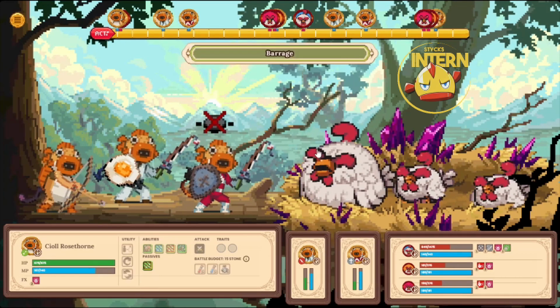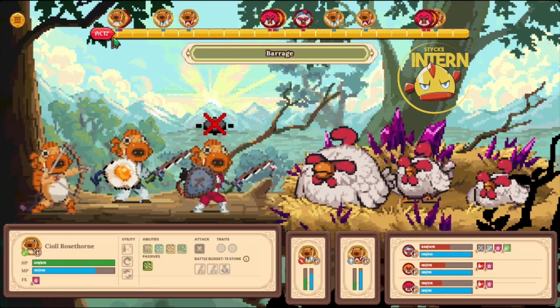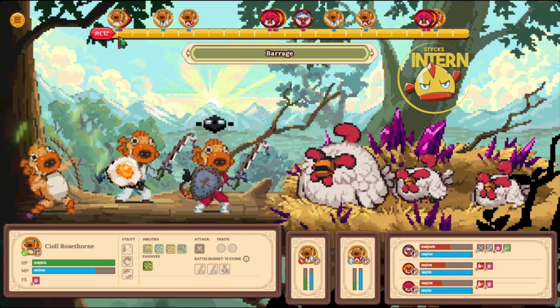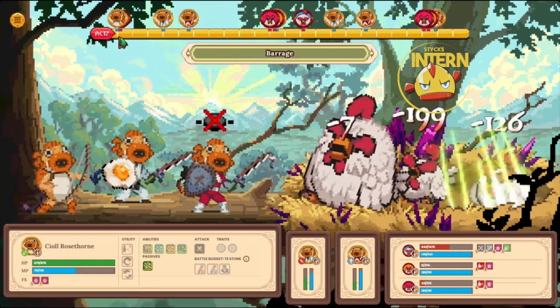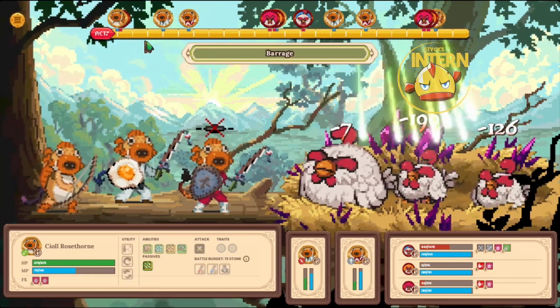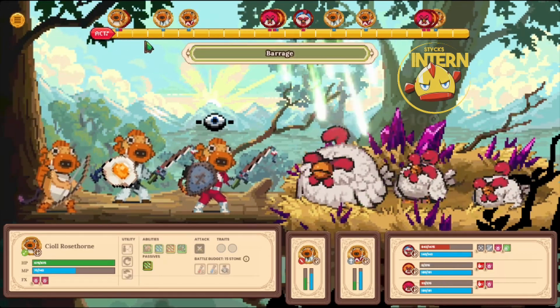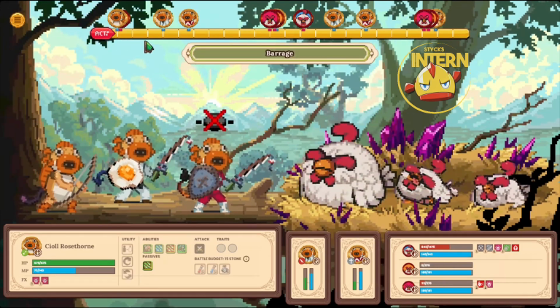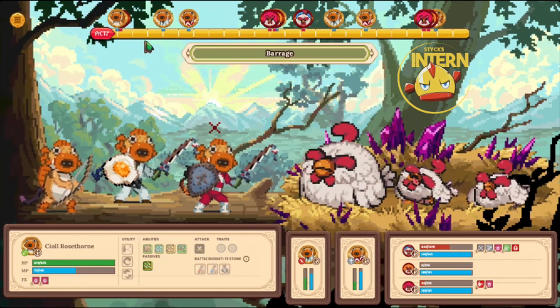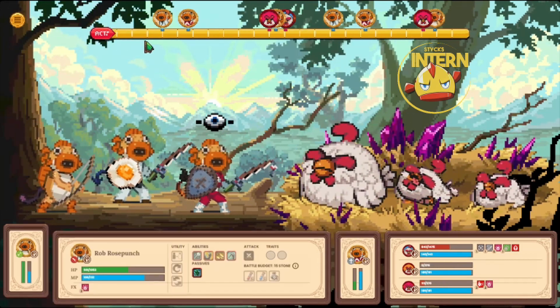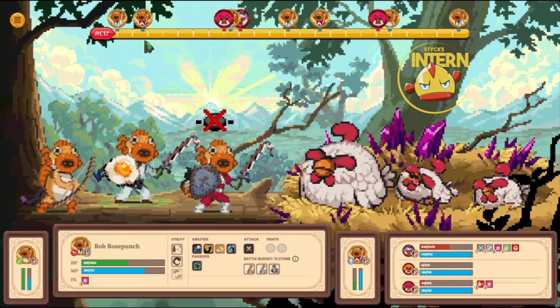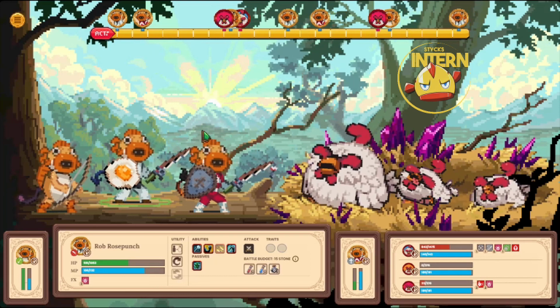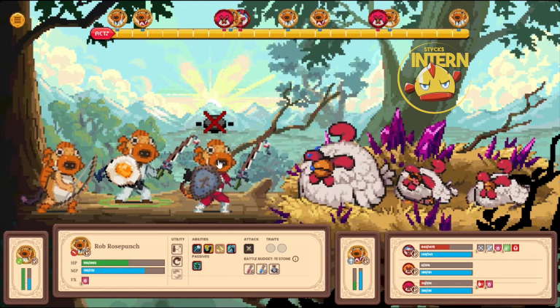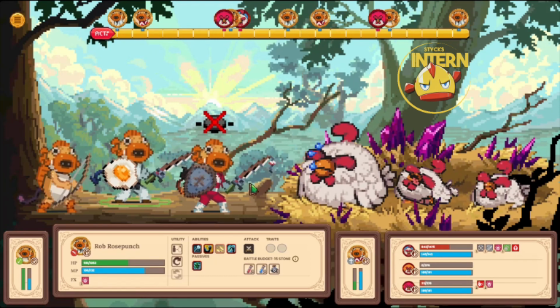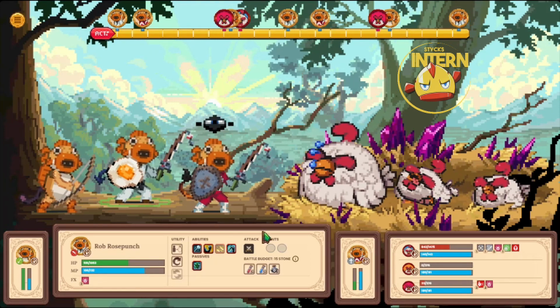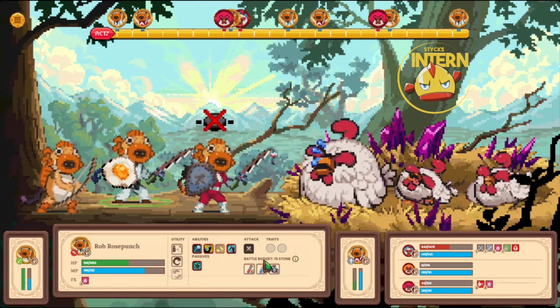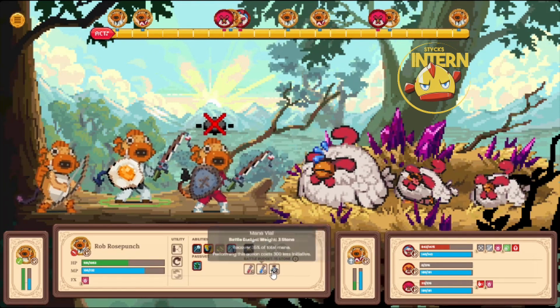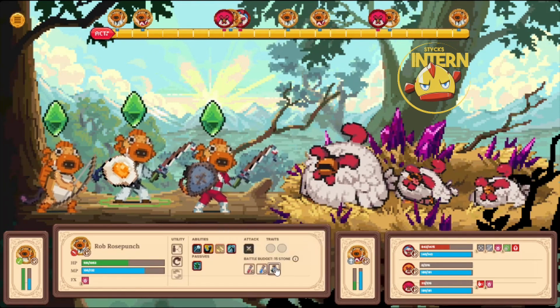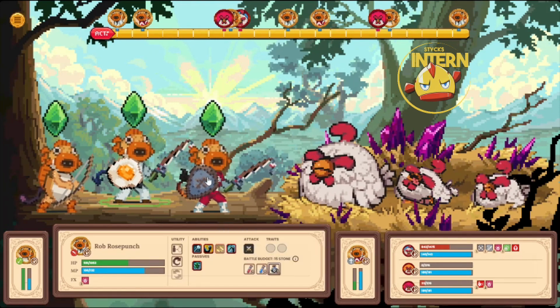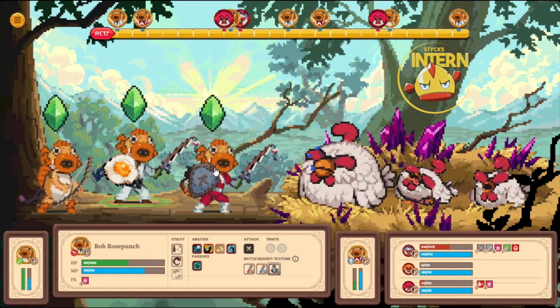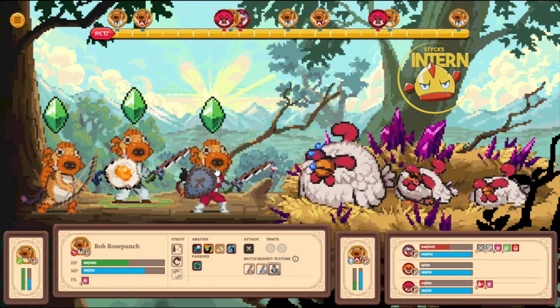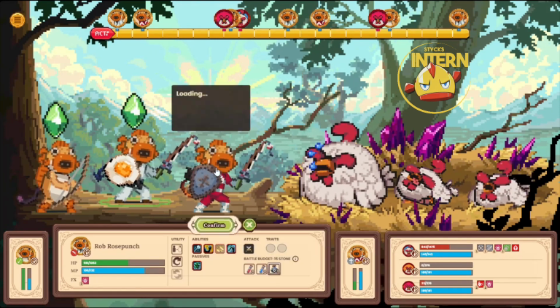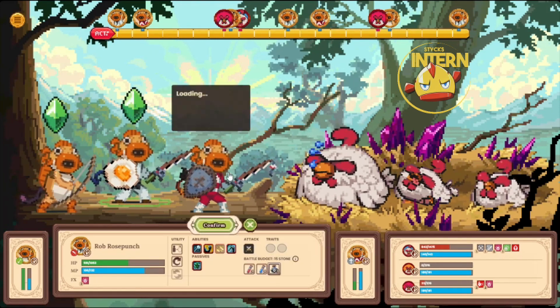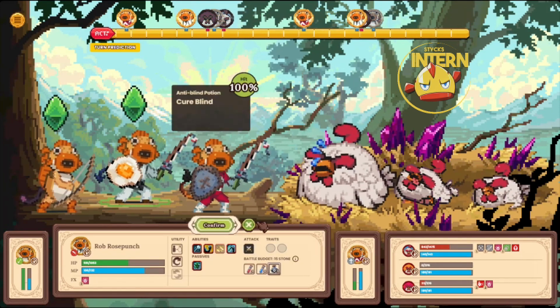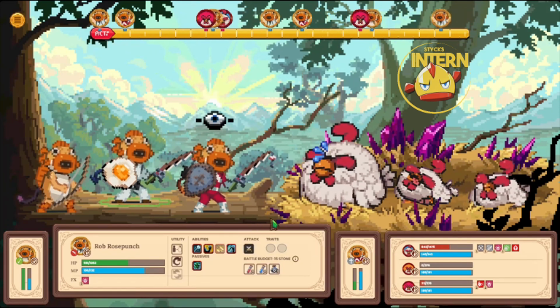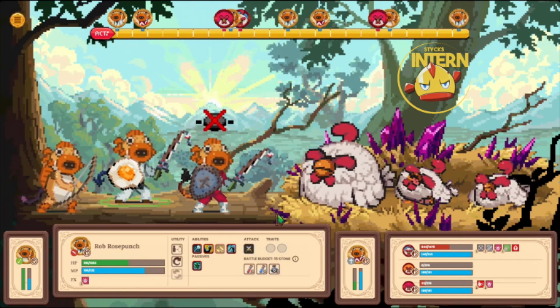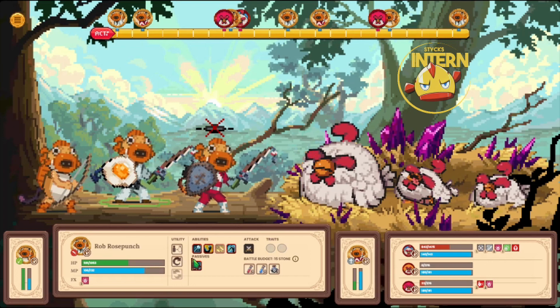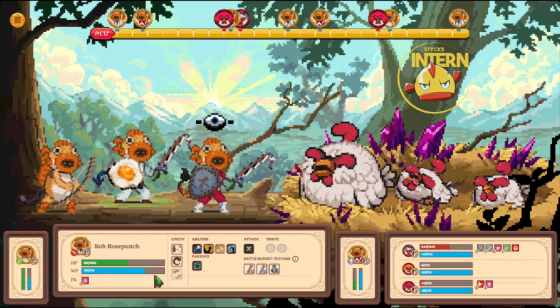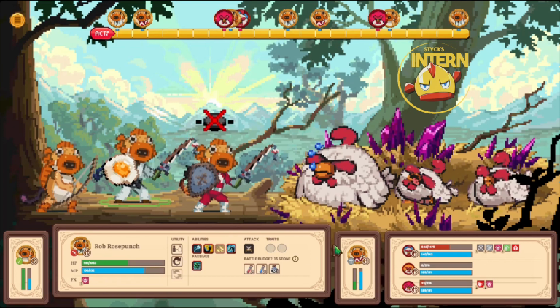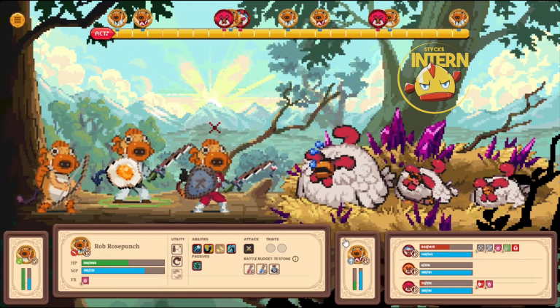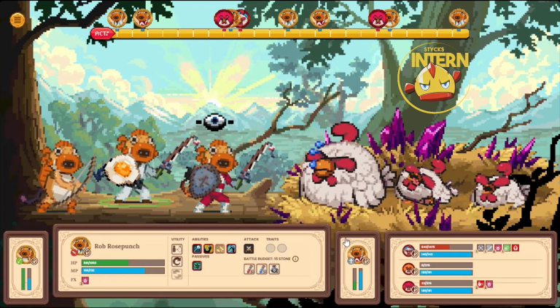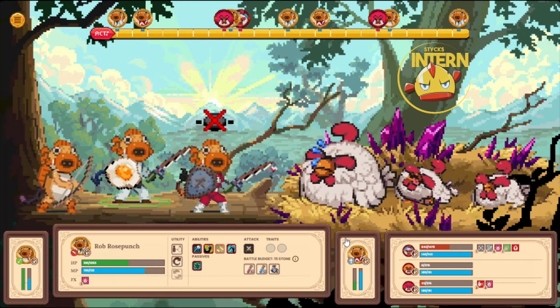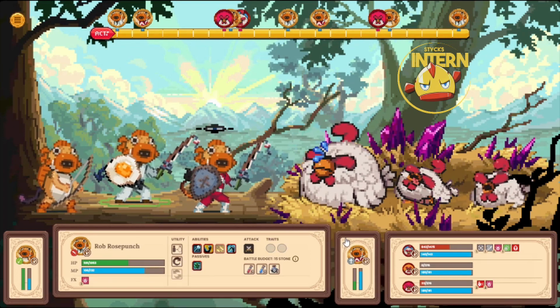I think the best way to do that here is Barrage. Bam! She does take one of them out, leaves the other with low health and a debuff still on it. But really, I don't mind if I kill both of them because she's exhausted.